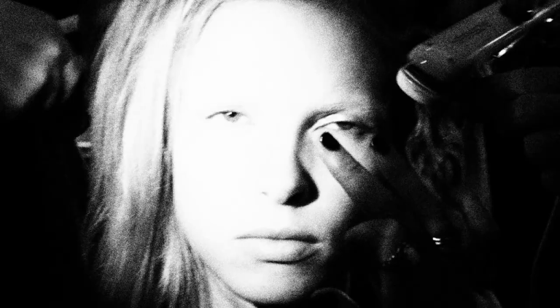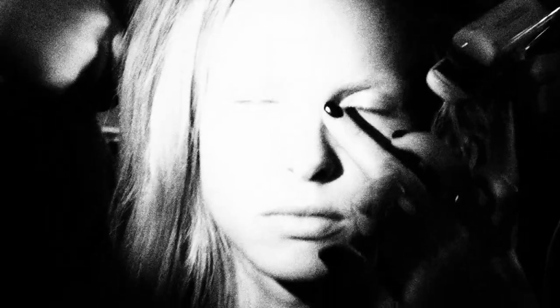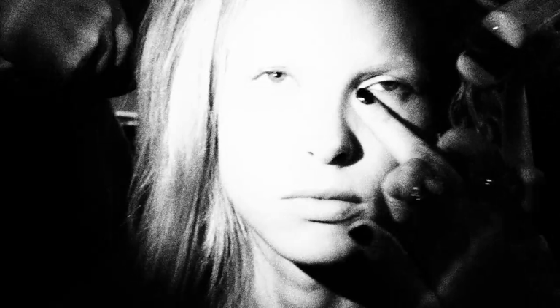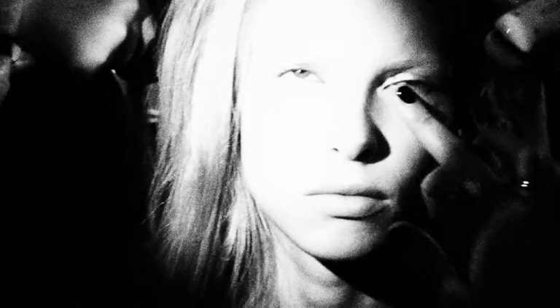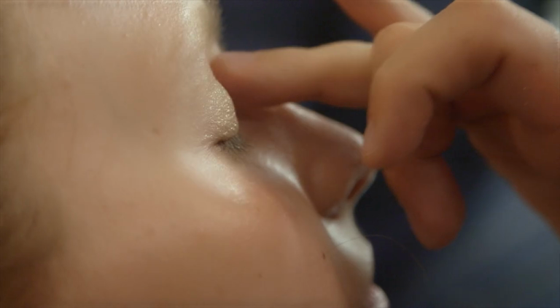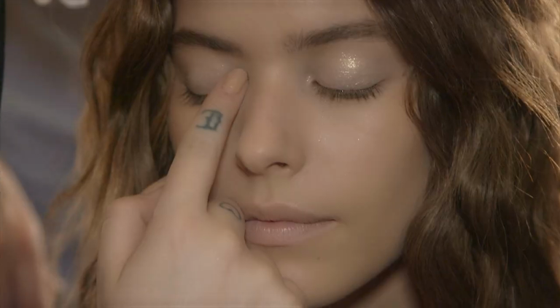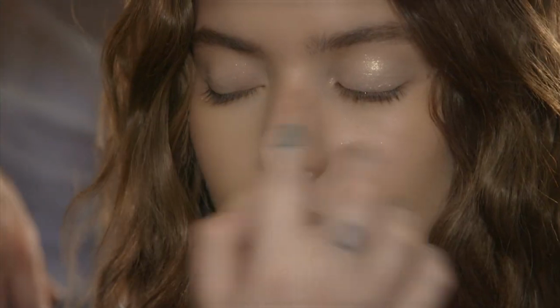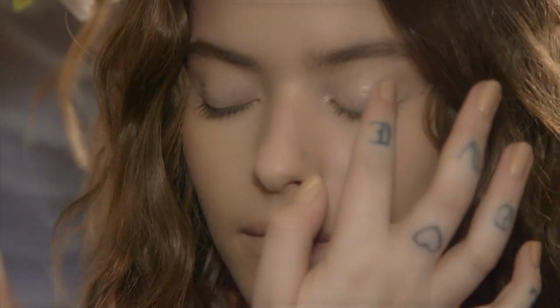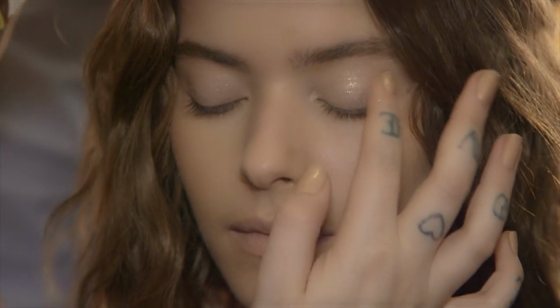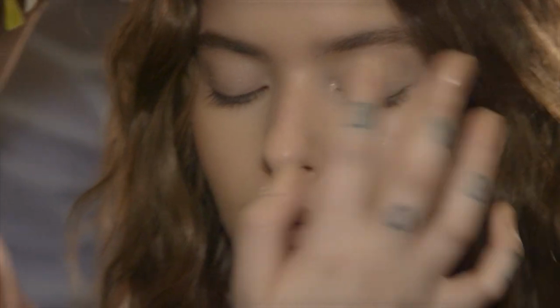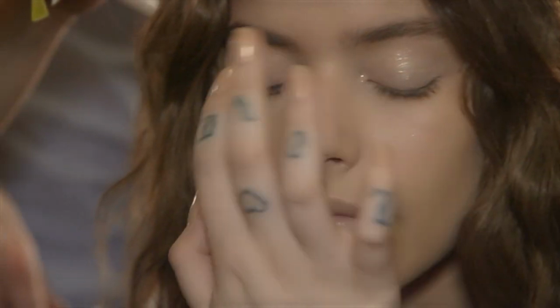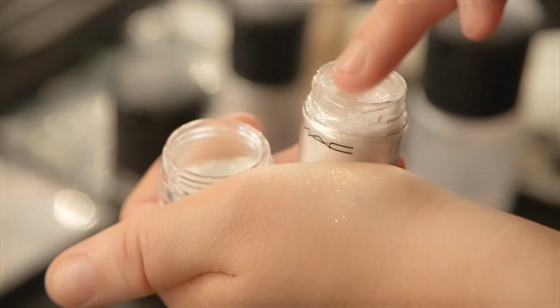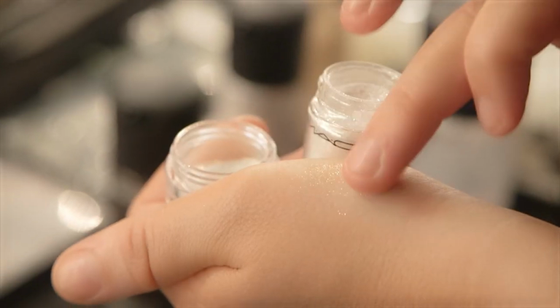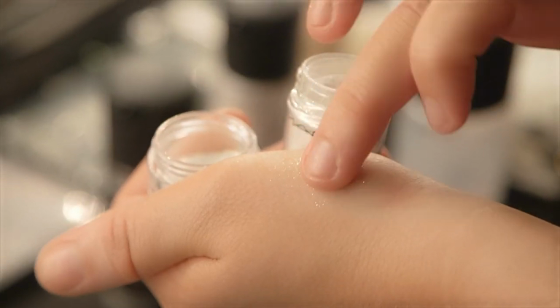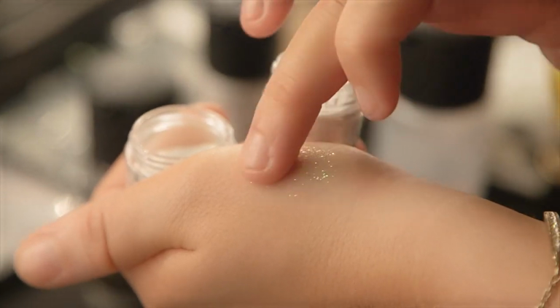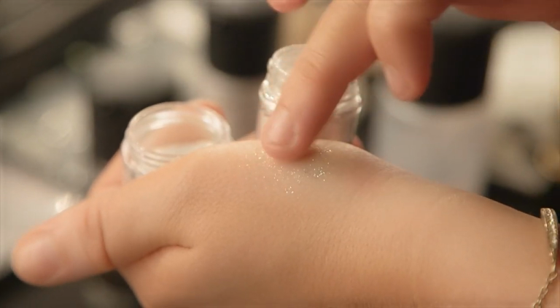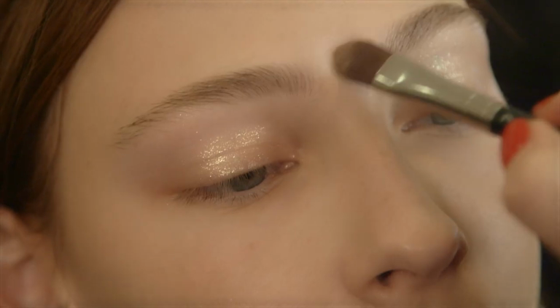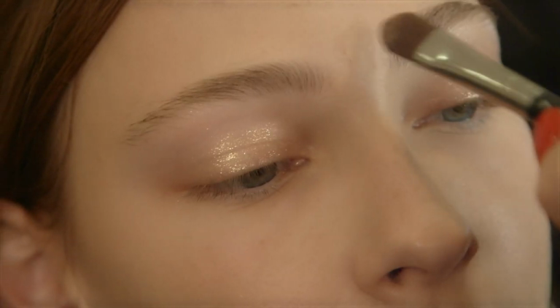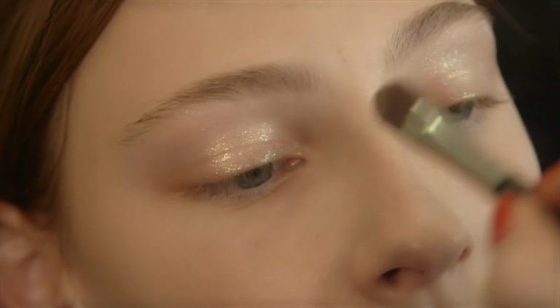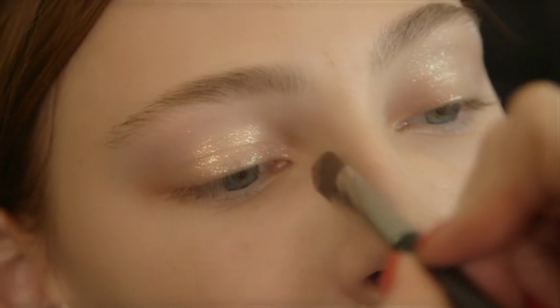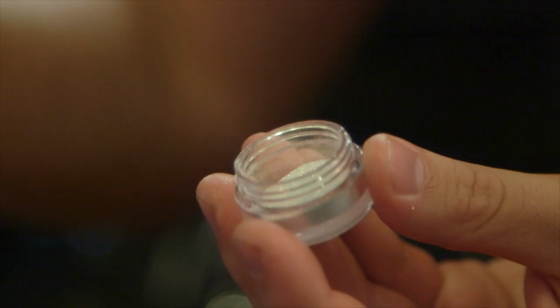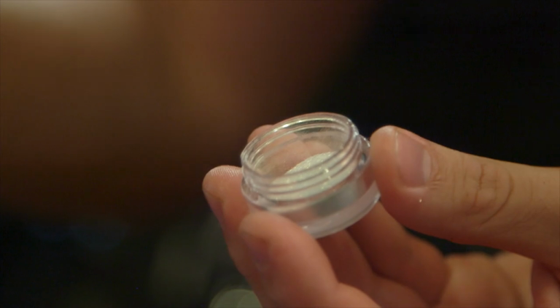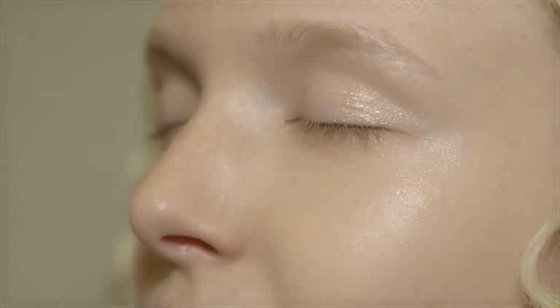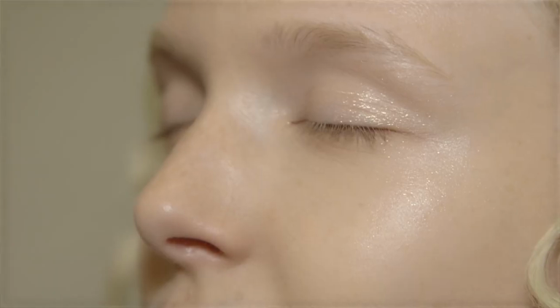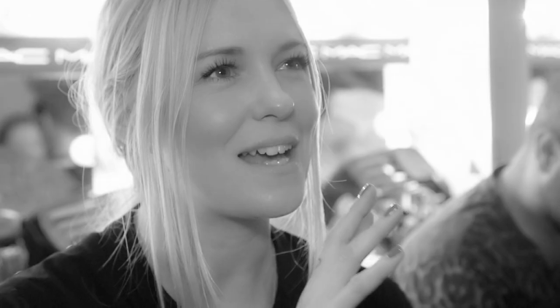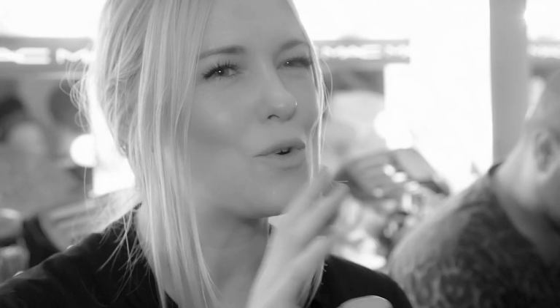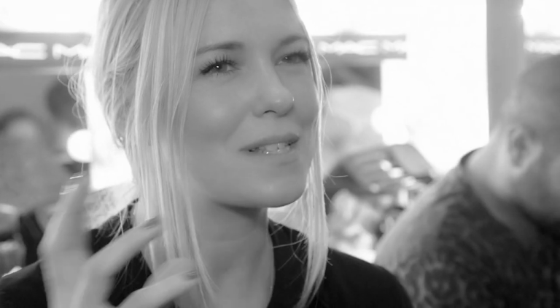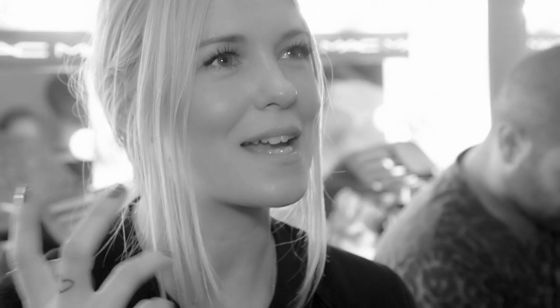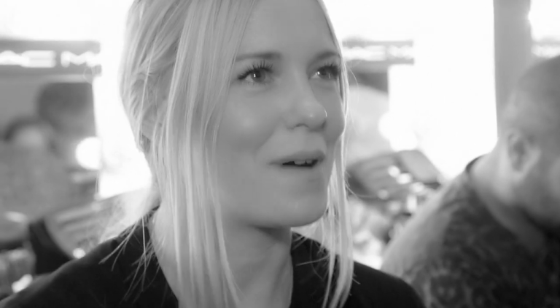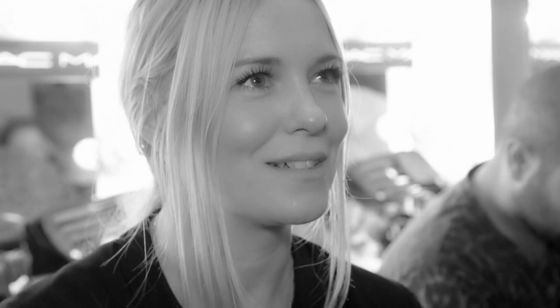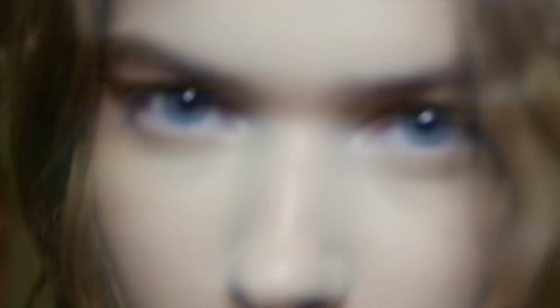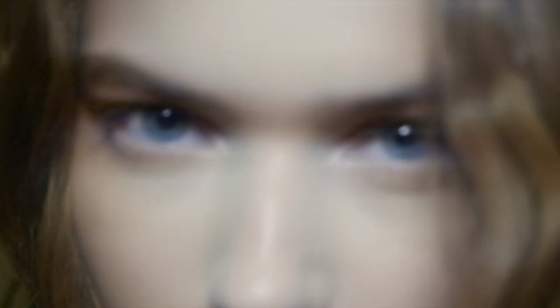We're backstage on this show and it looks like a kaleidoscopic fan of really soft glitter across the eye — it's almost like a glimmer of reflex.